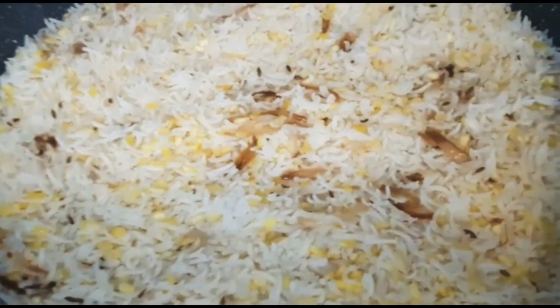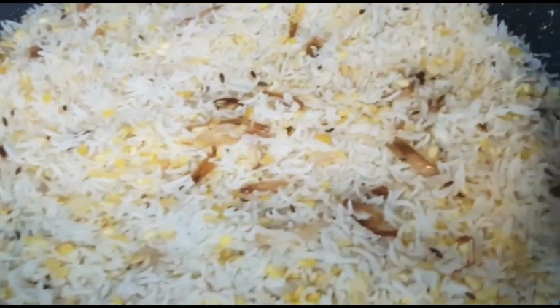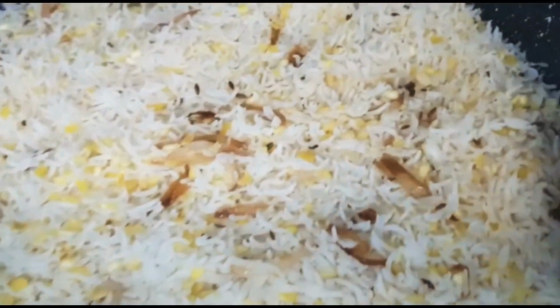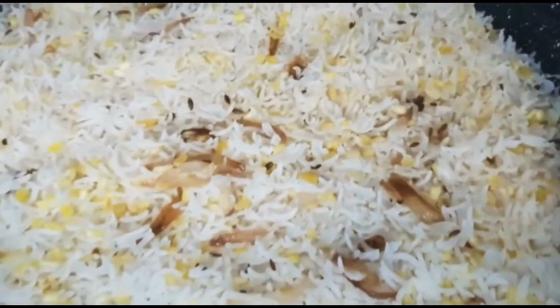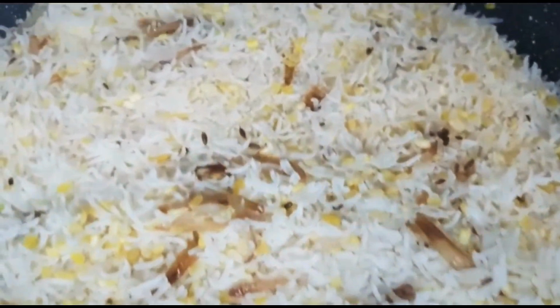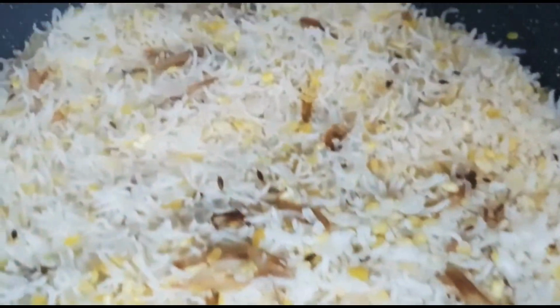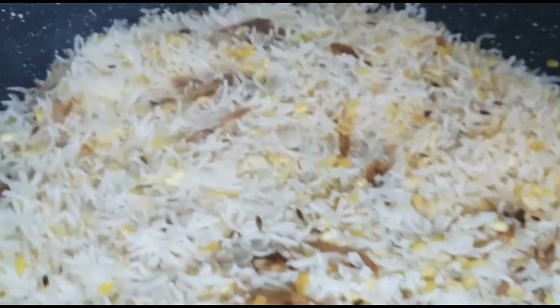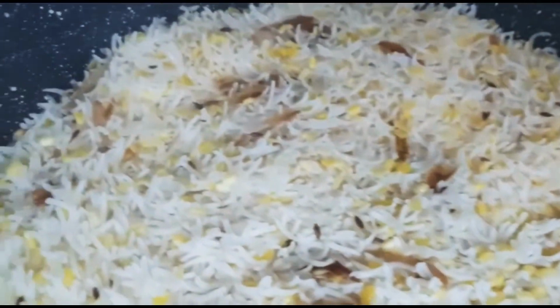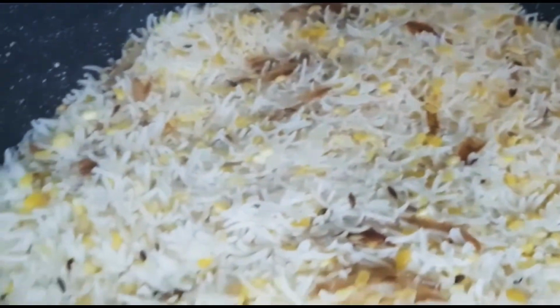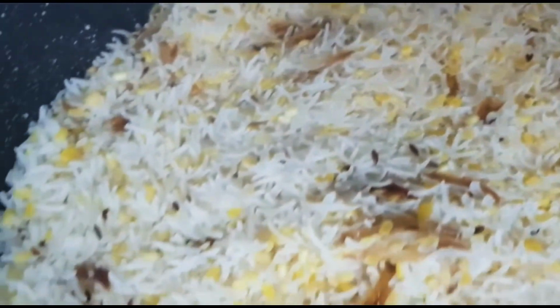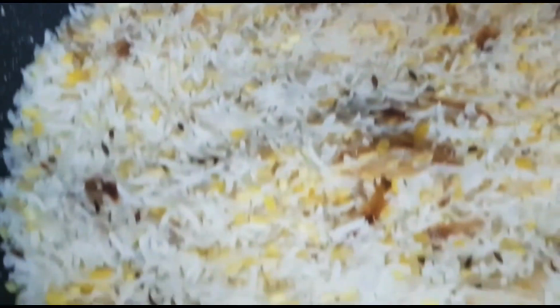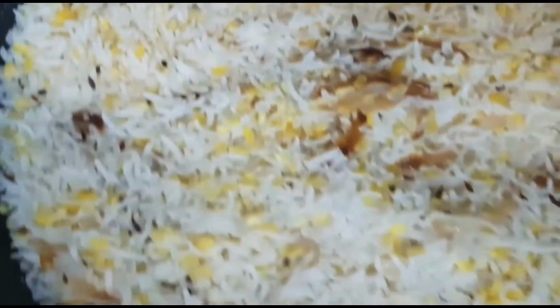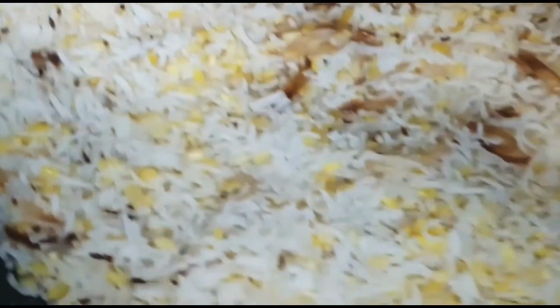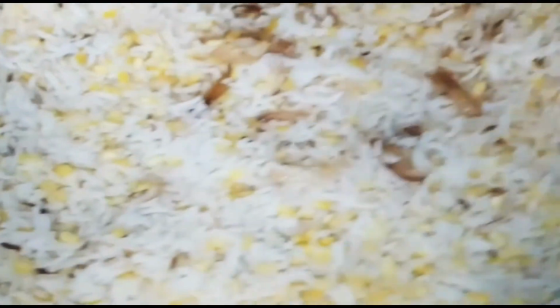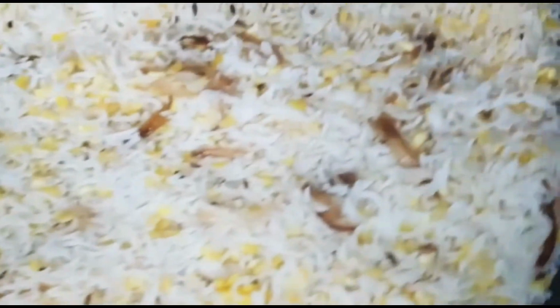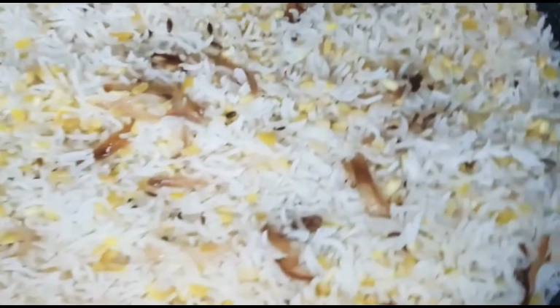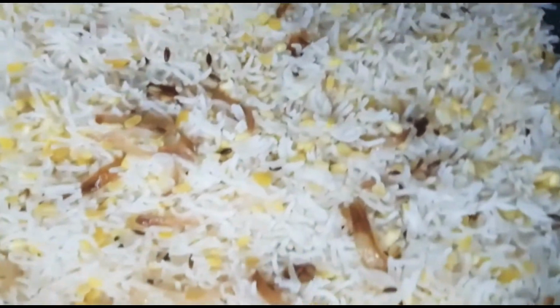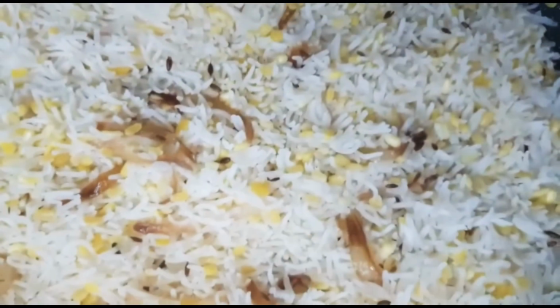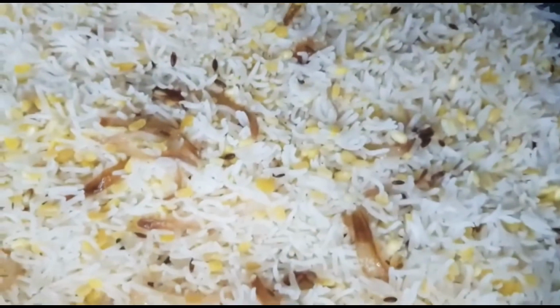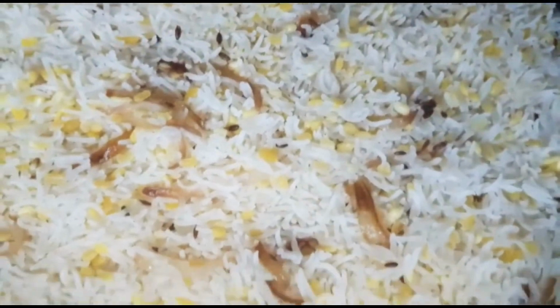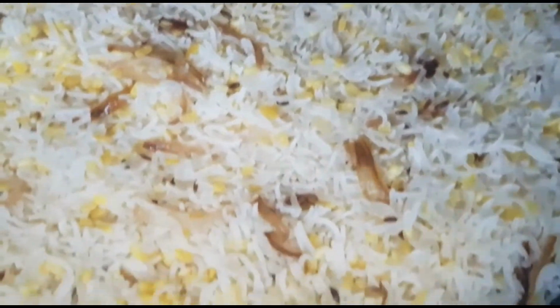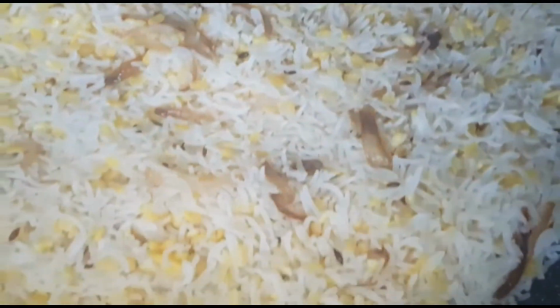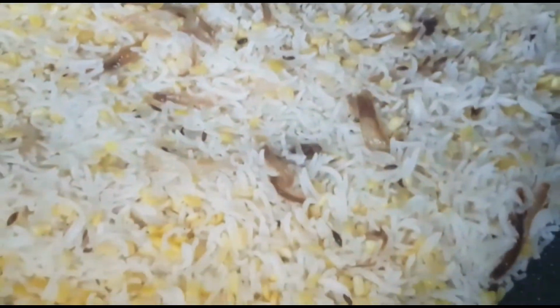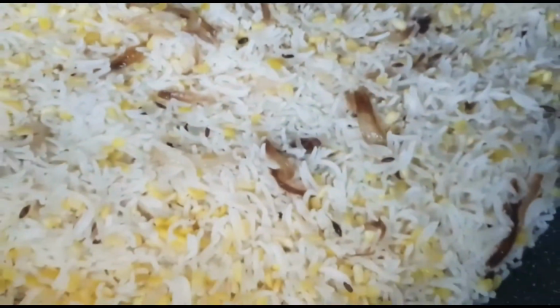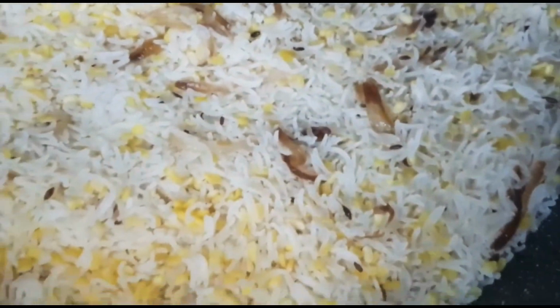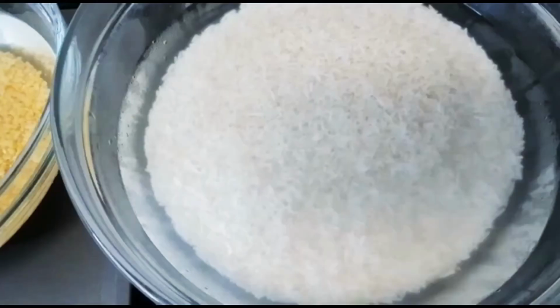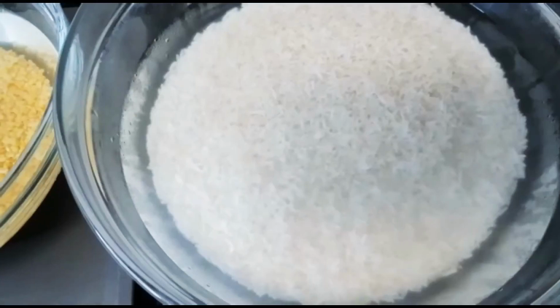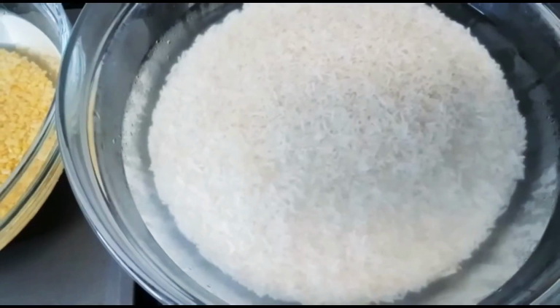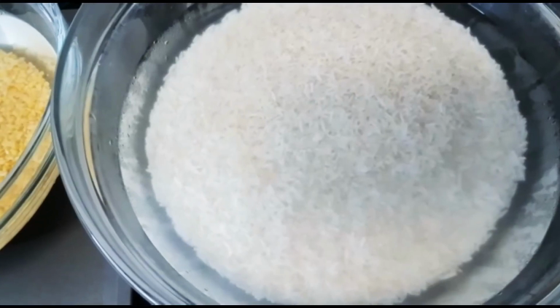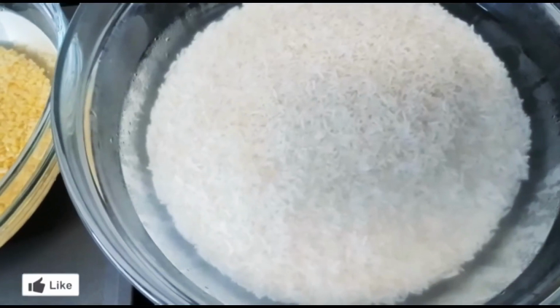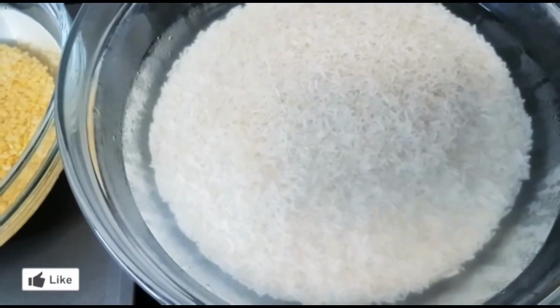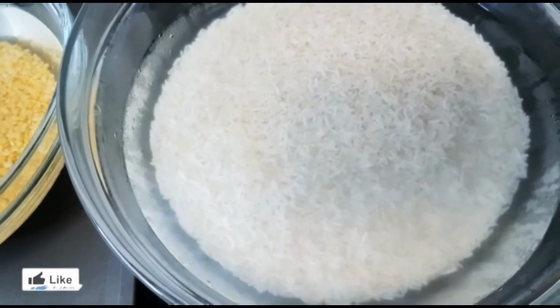Hello viewers, welcome back to my channel. I hope you are well and doing good. Today's recipe is kucuri. You will need the following ingredients.